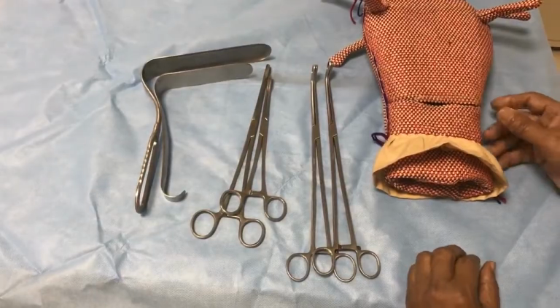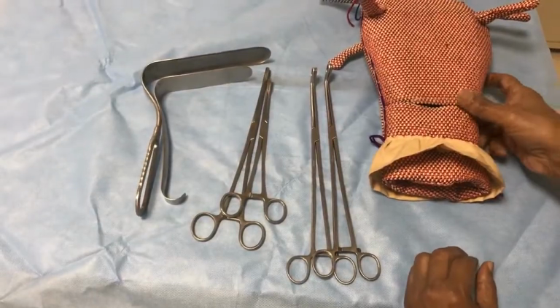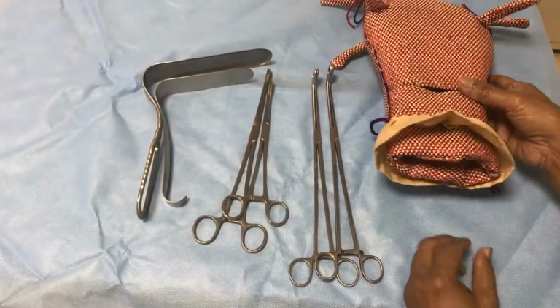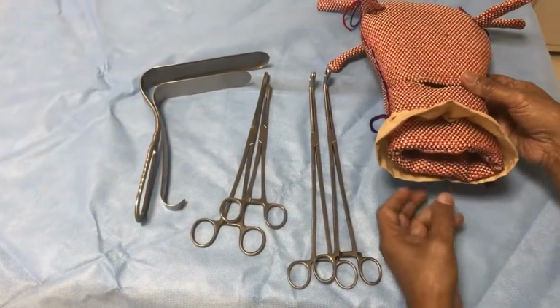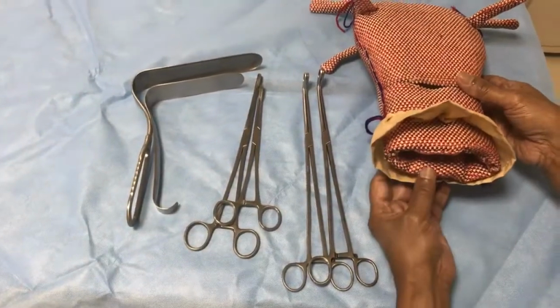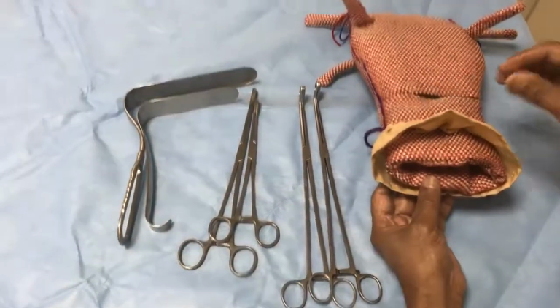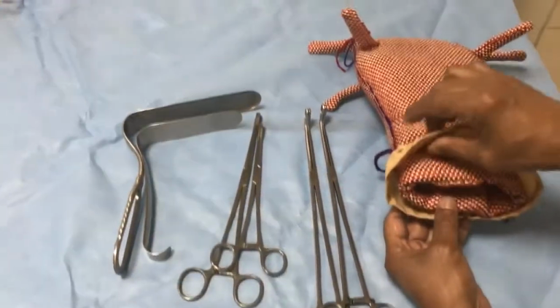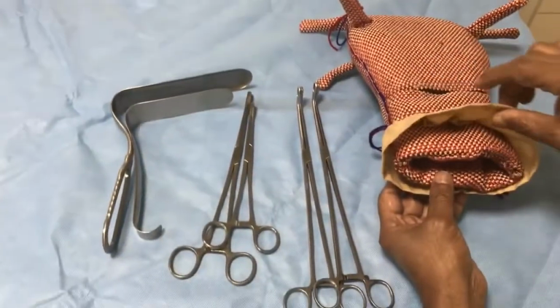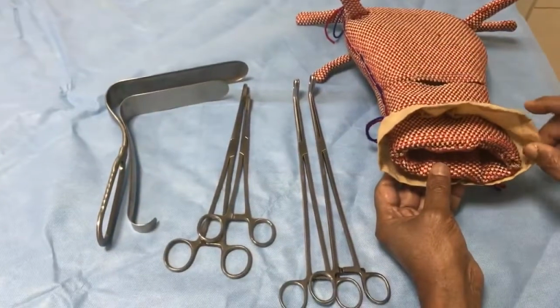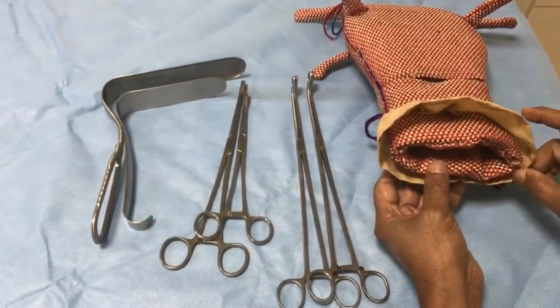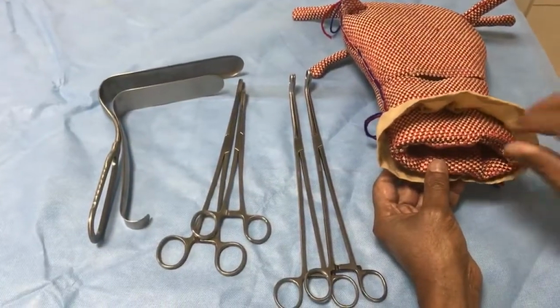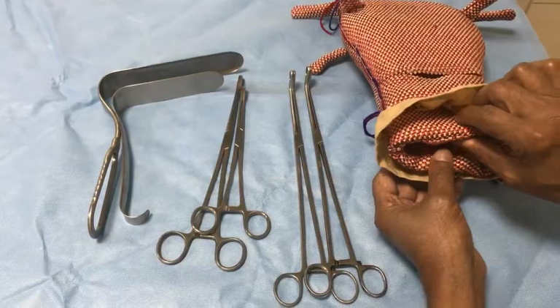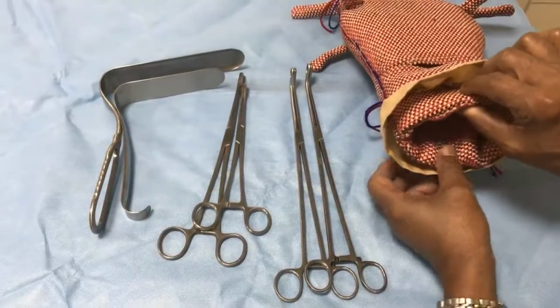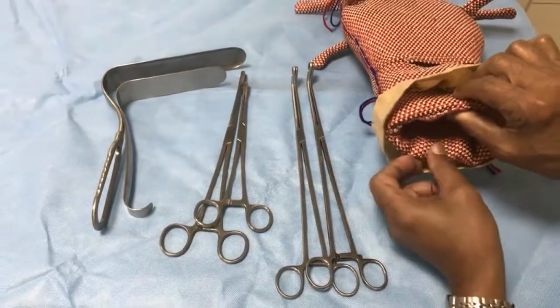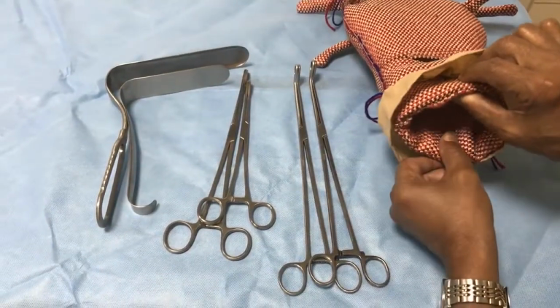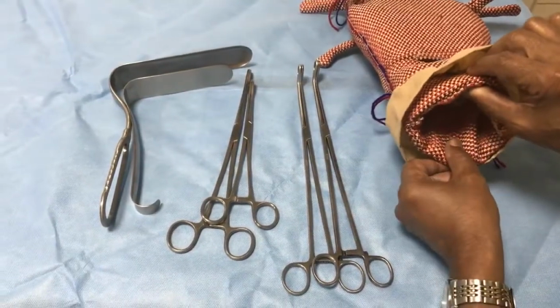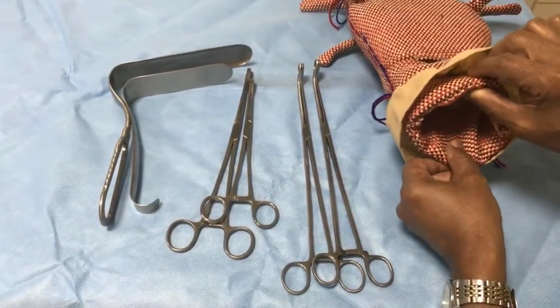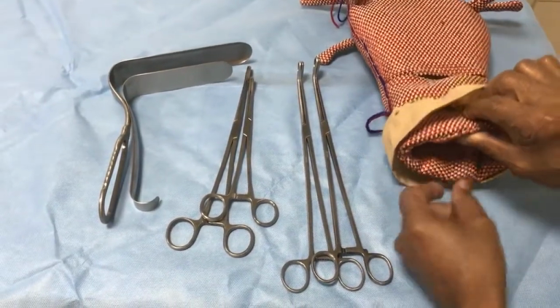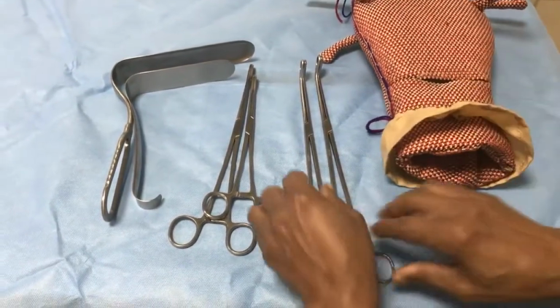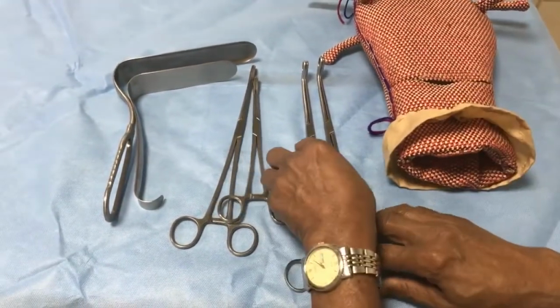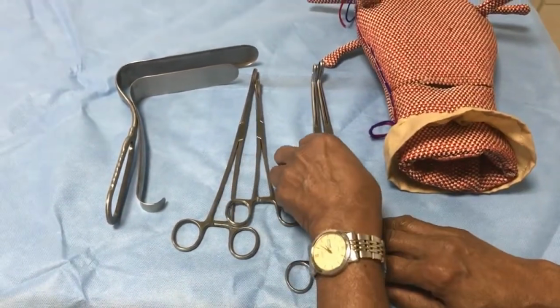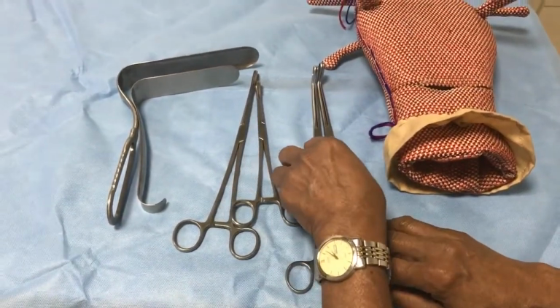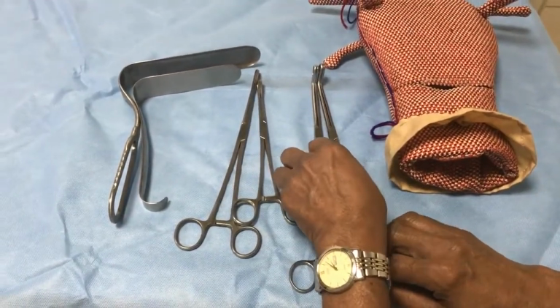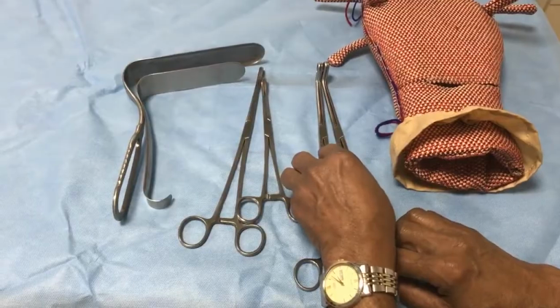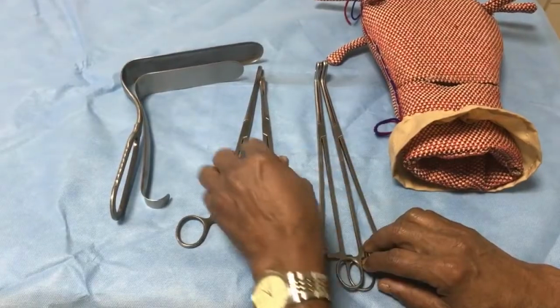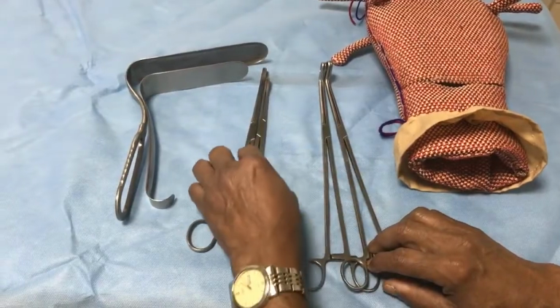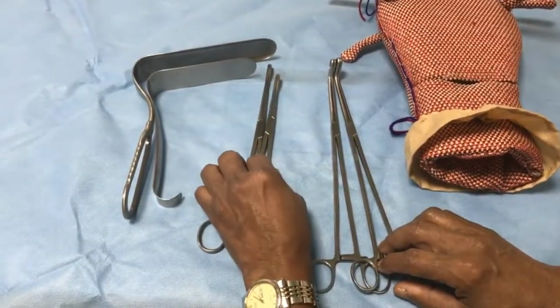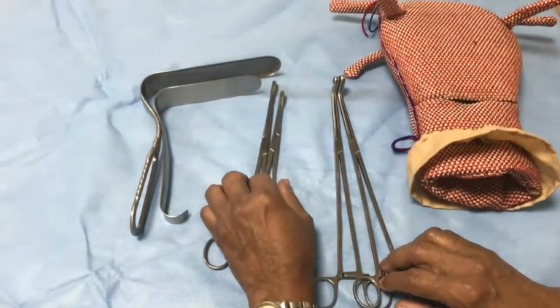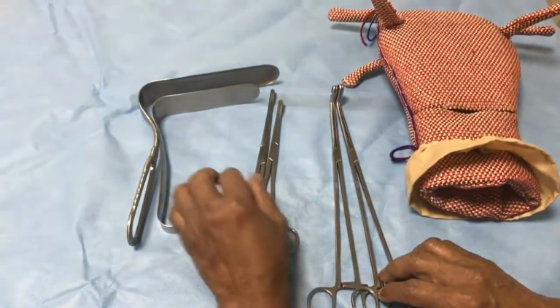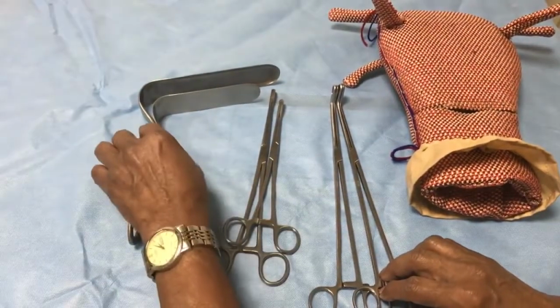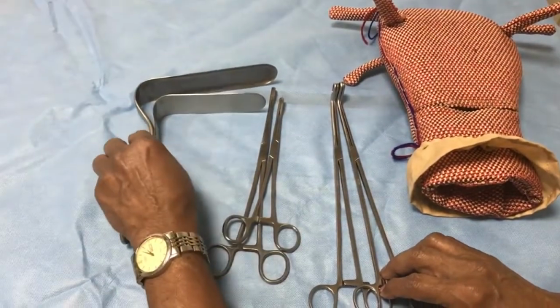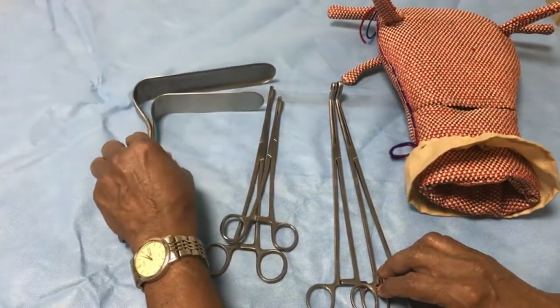This is a model of the uterus, with this part representing the vagina and these representing the lips of the cervix. These are the two clamps that we need, along with two sponge holders and these retractors.